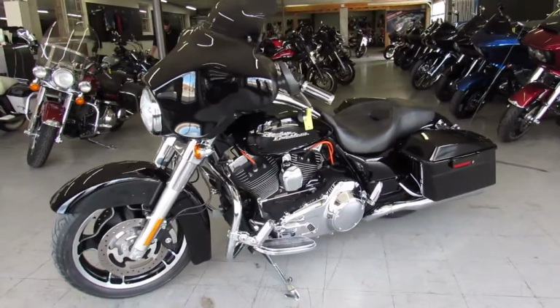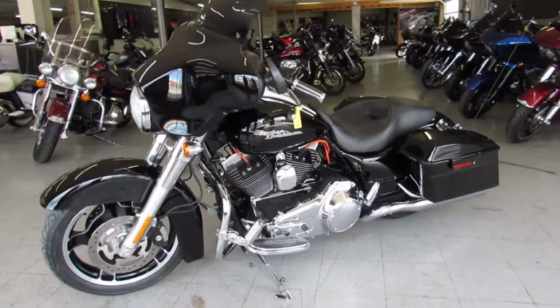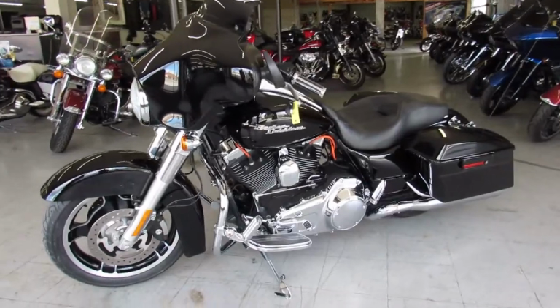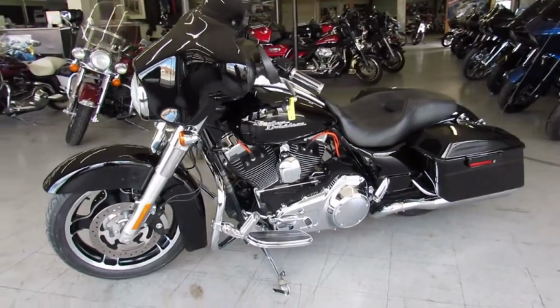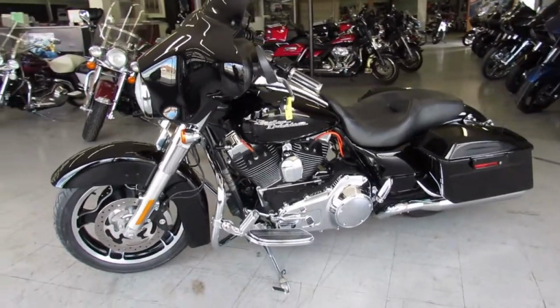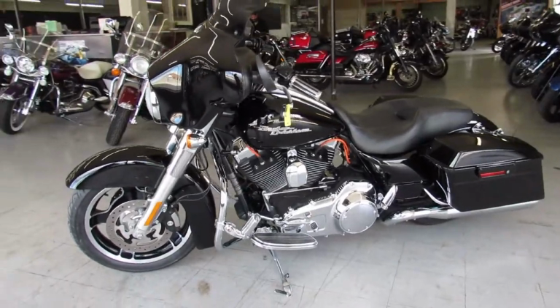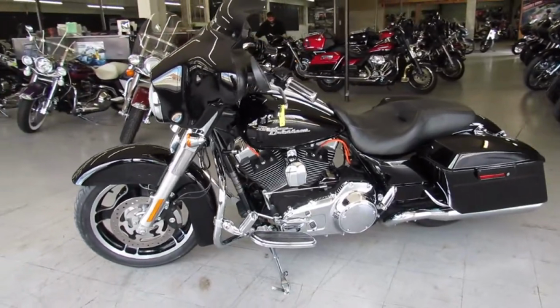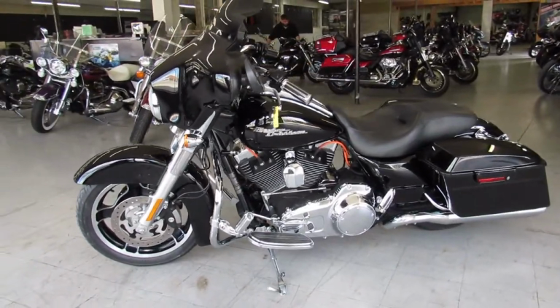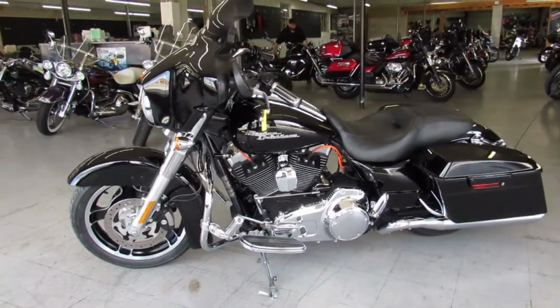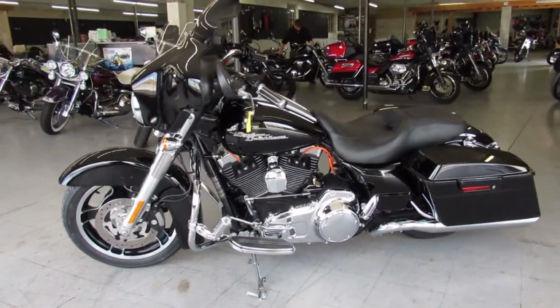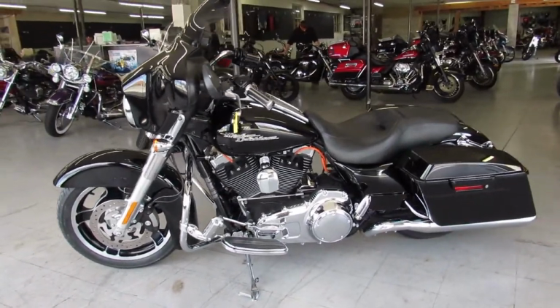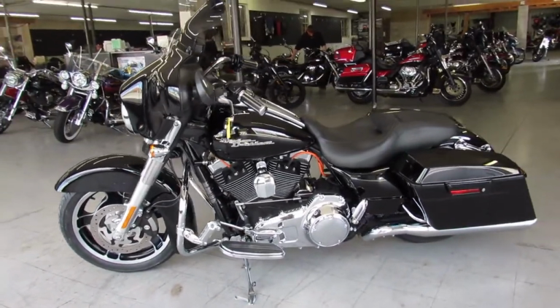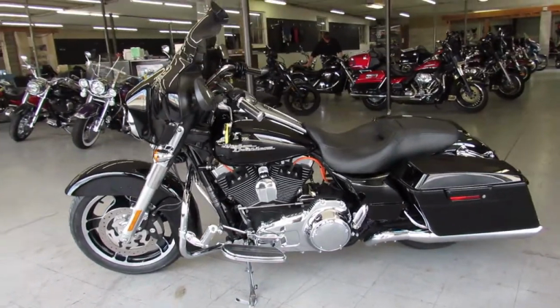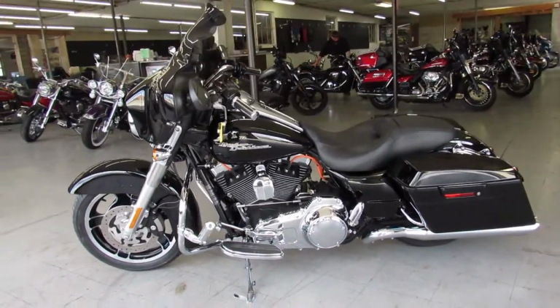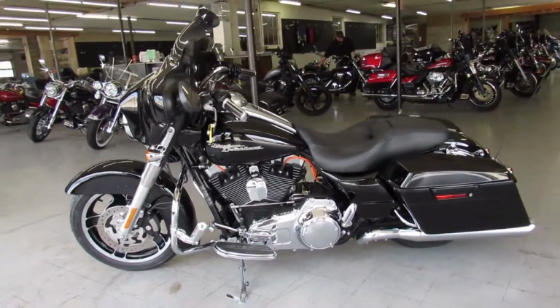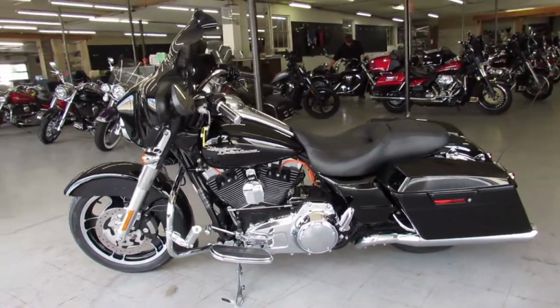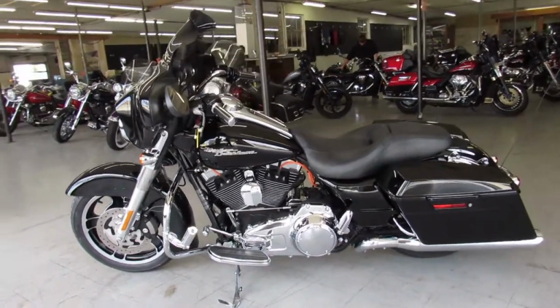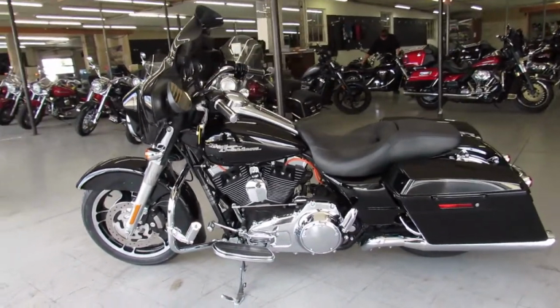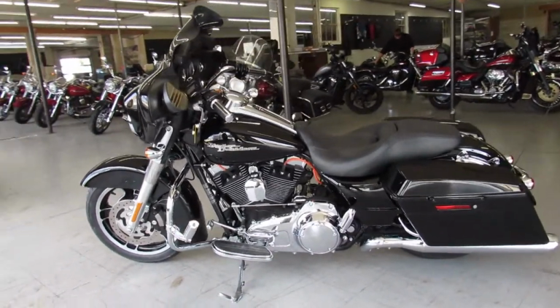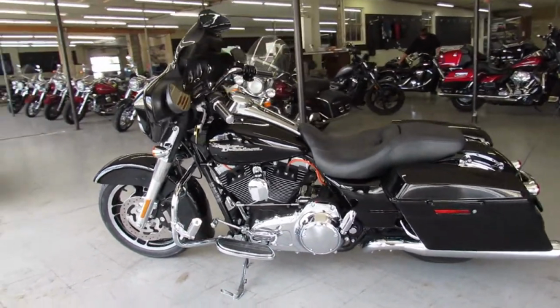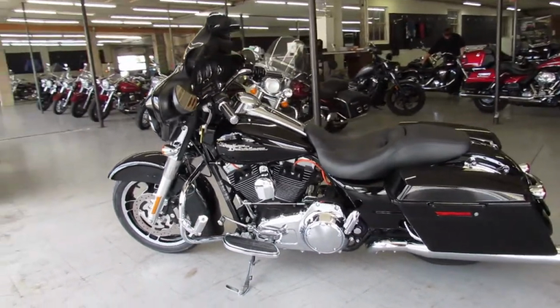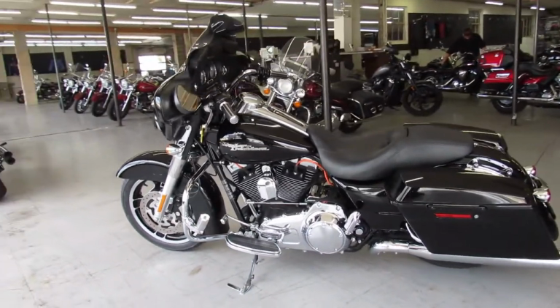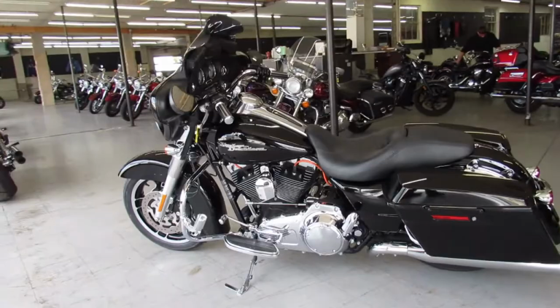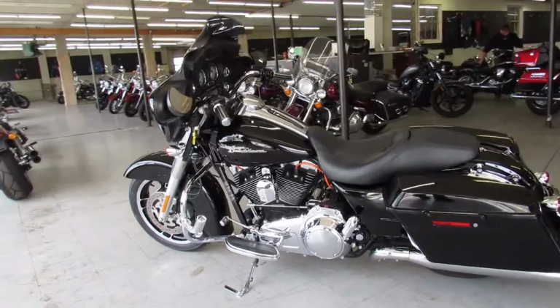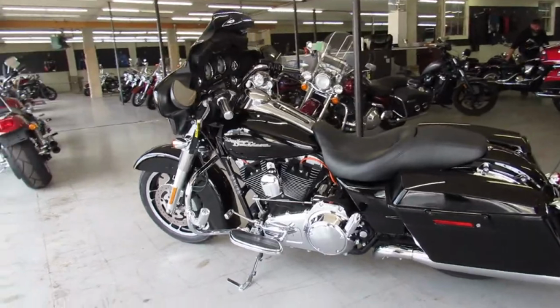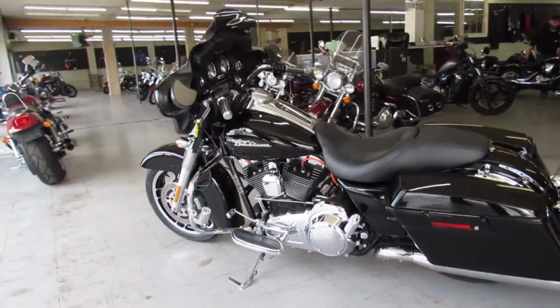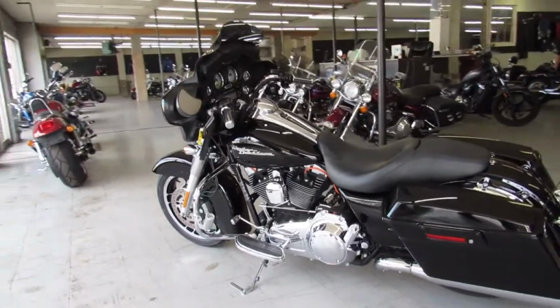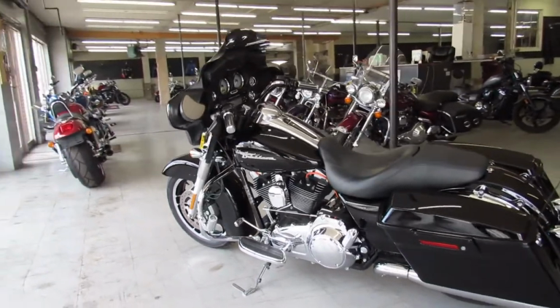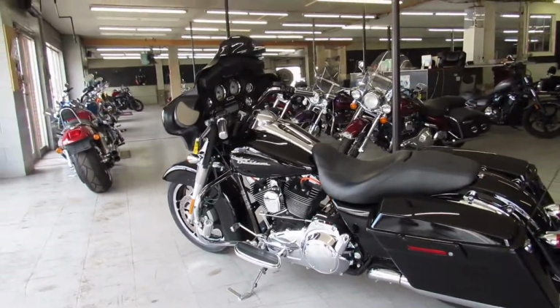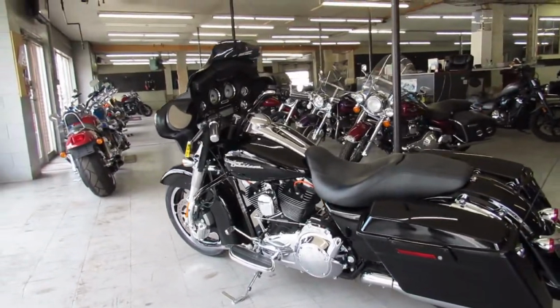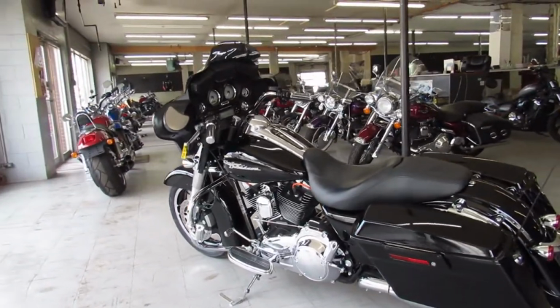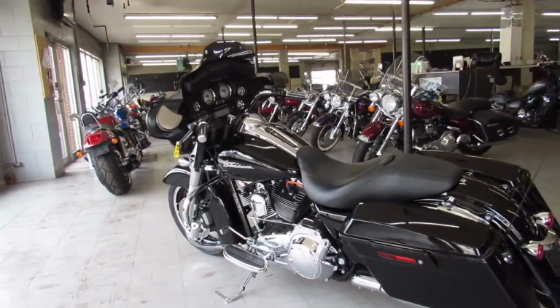Screamin' Eagle air intake and dual Vance and Hines exhausts — it sounds great guys. Just serviced since the dealership, the fluids have been changed, this one's ready to go.